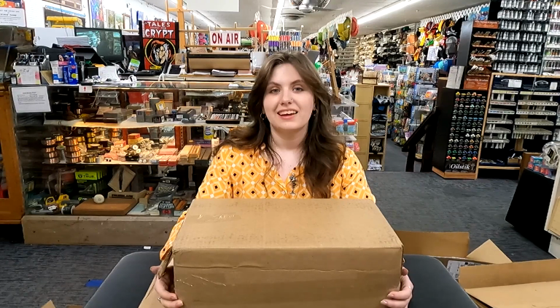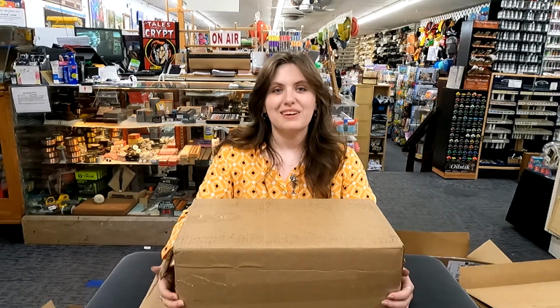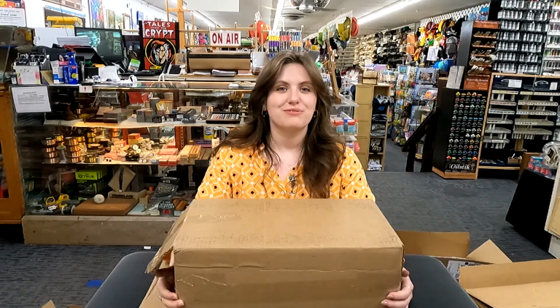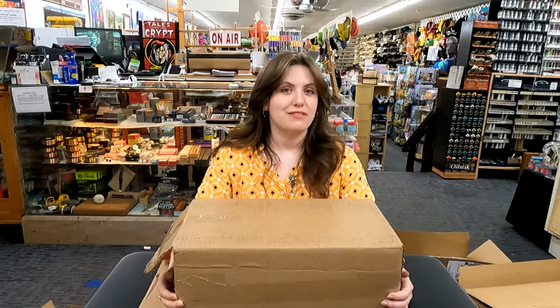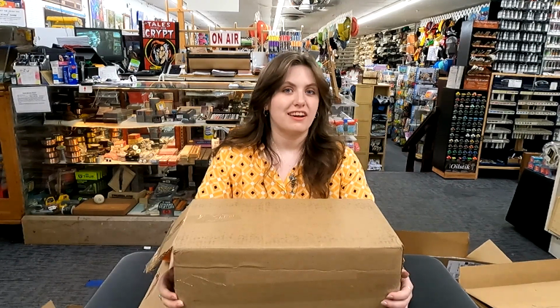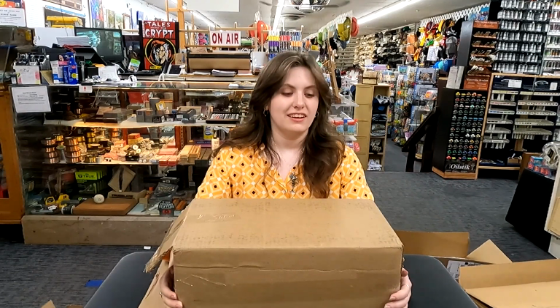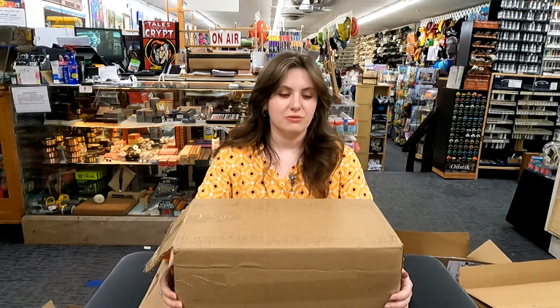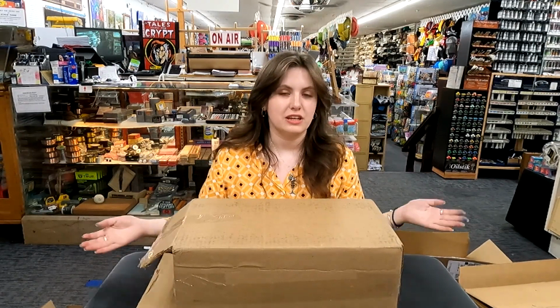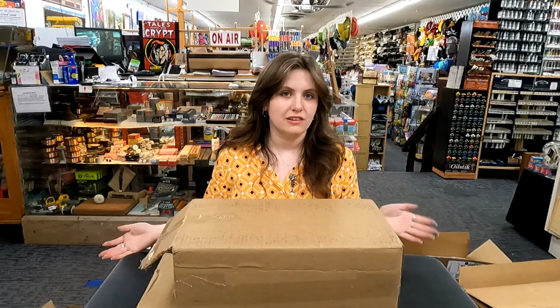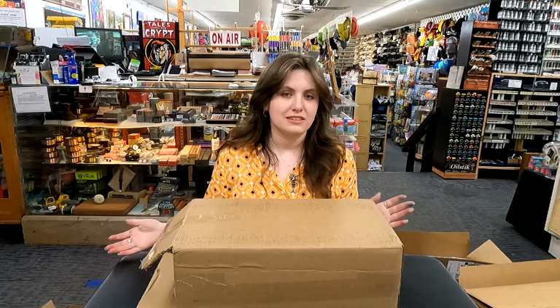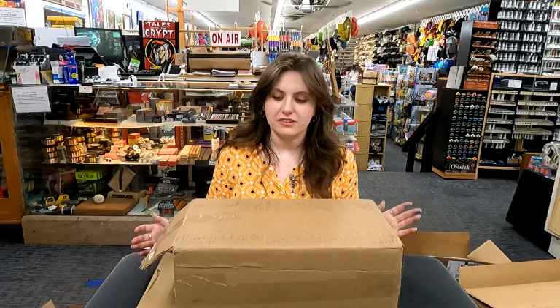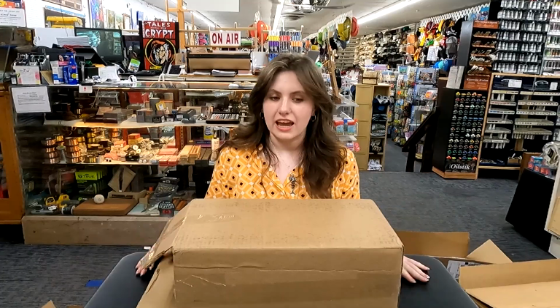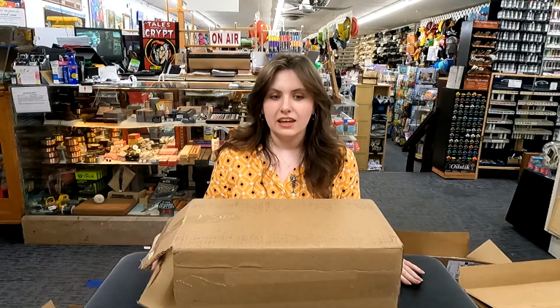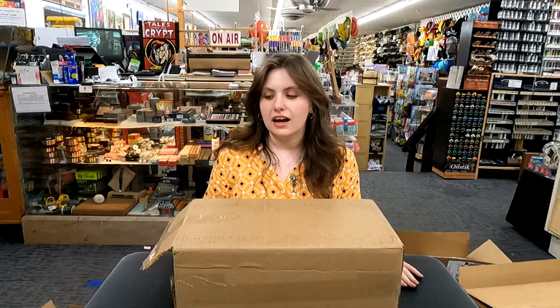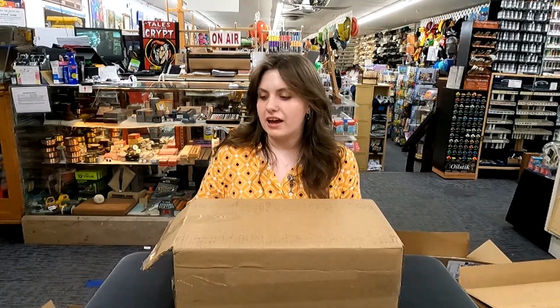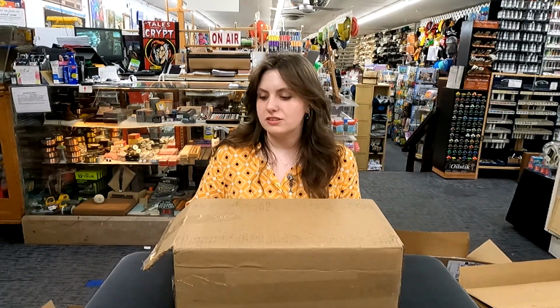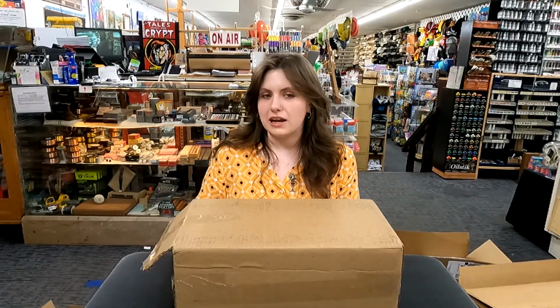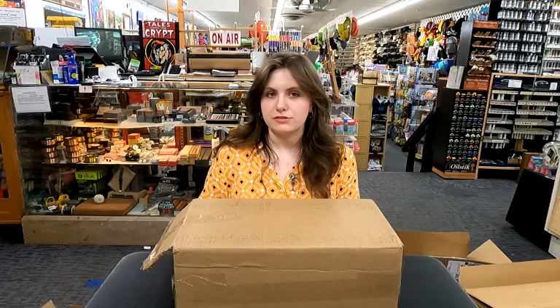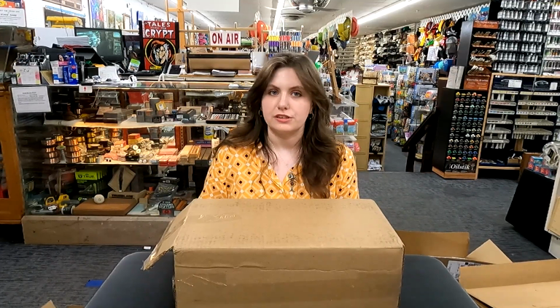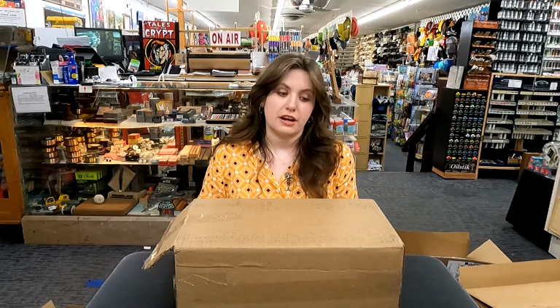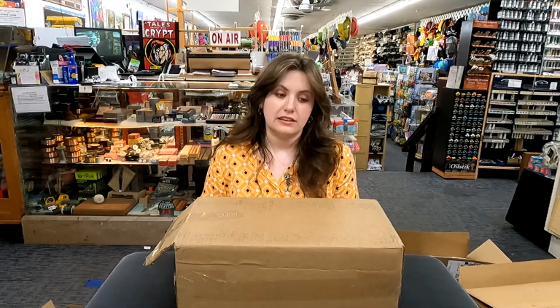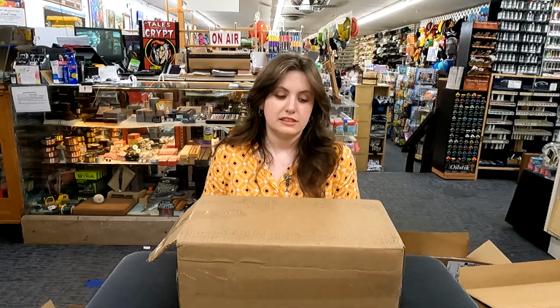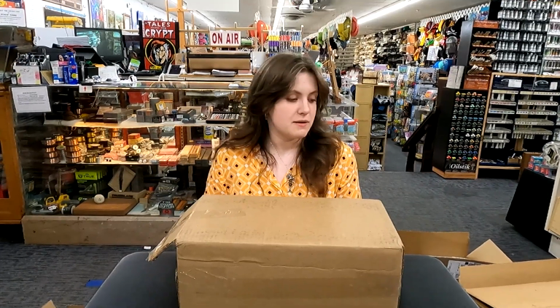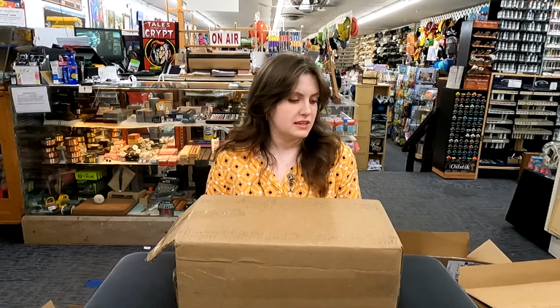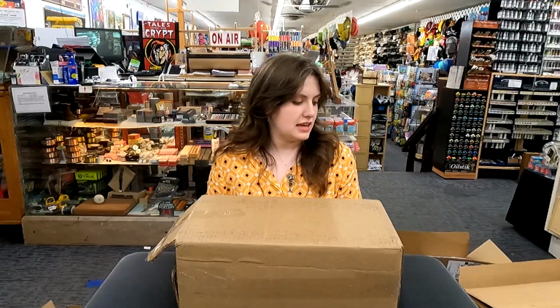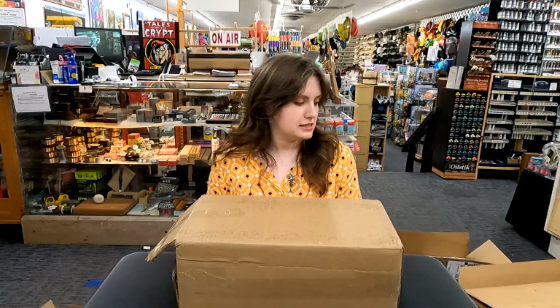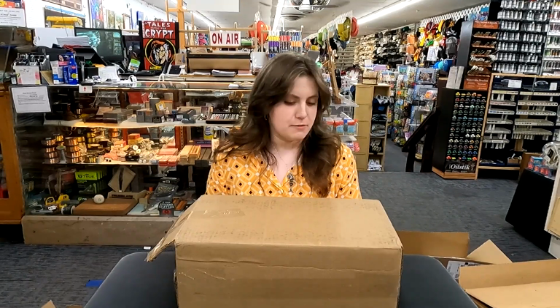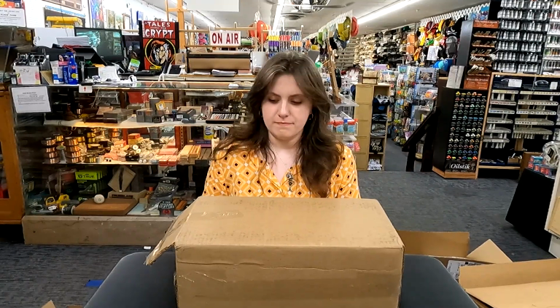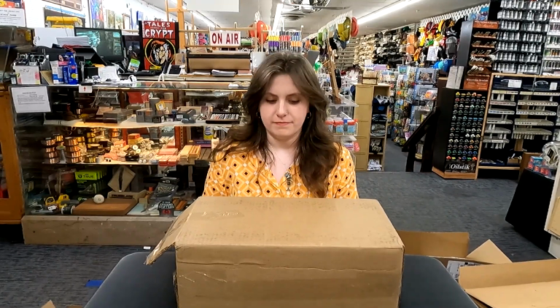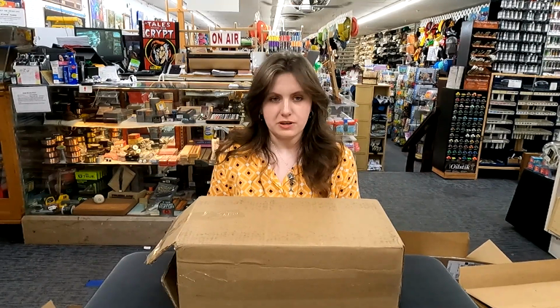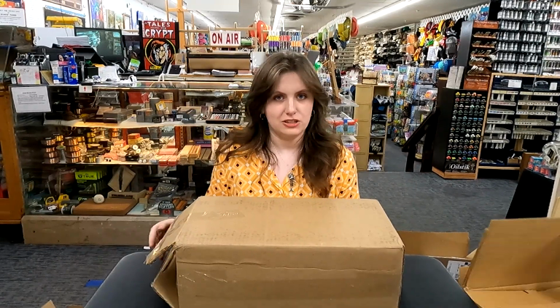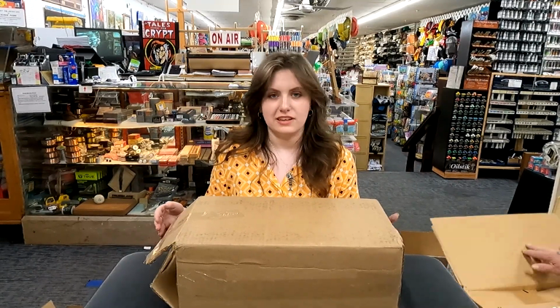Hi, I'm Jillian from Suave Fair, and we're doing another unboxing video today. I have some items for the front end this time, and we'll get right to it.